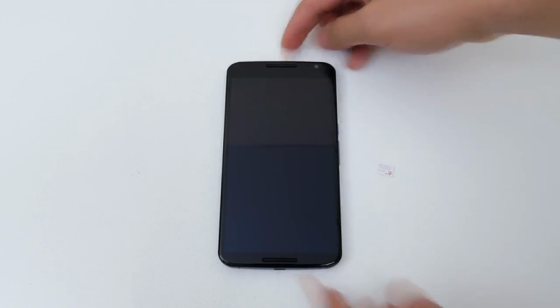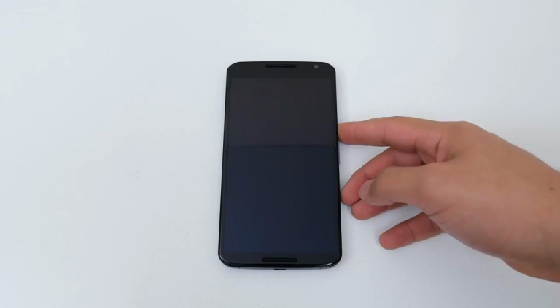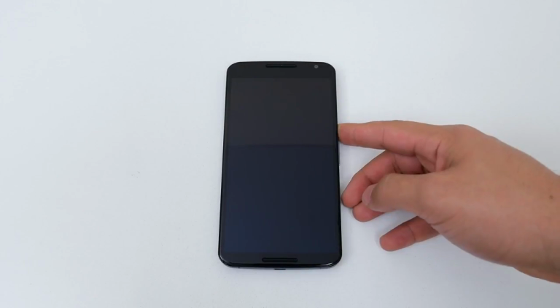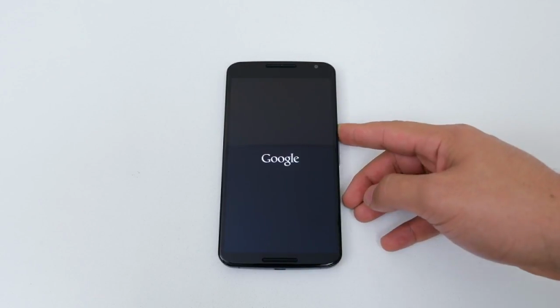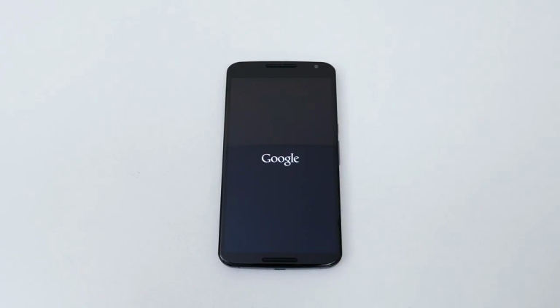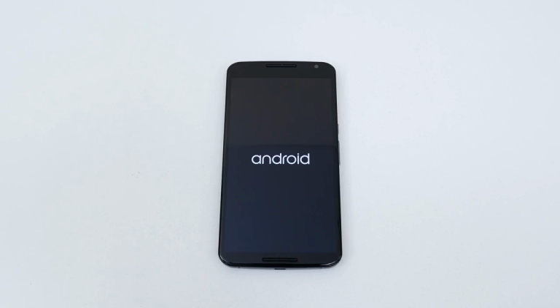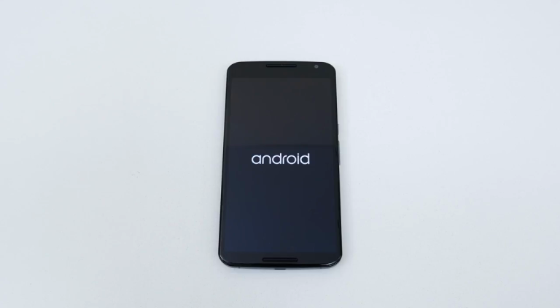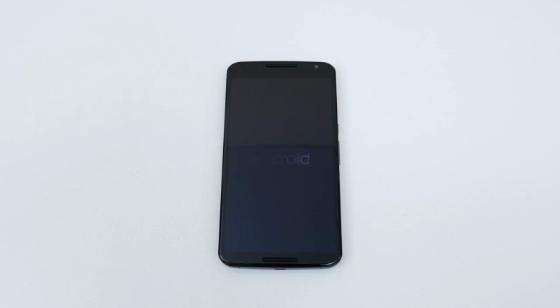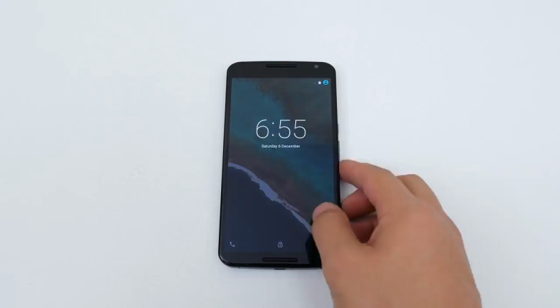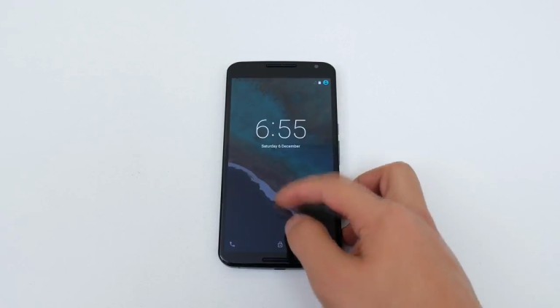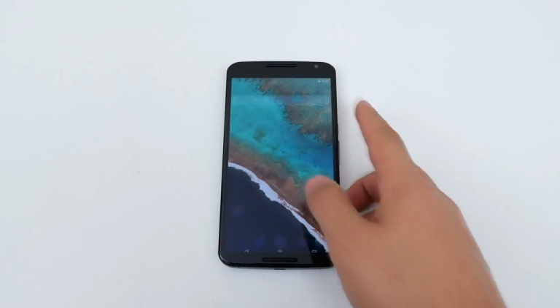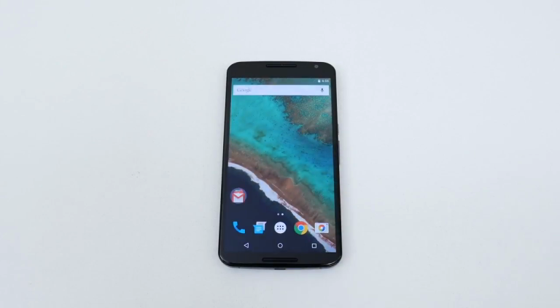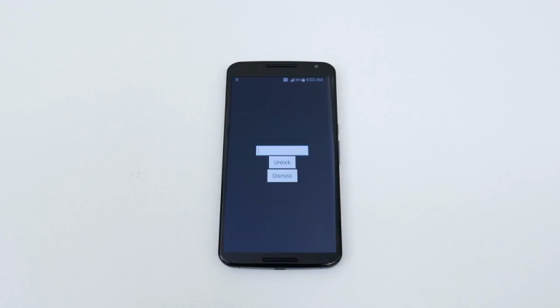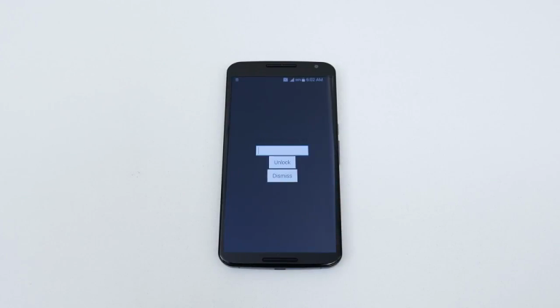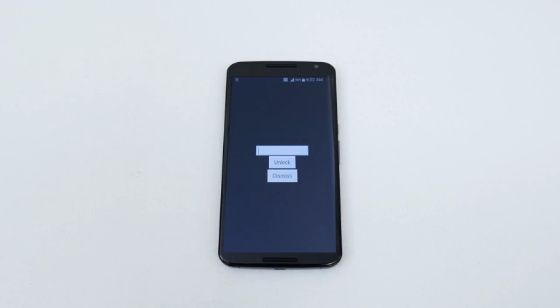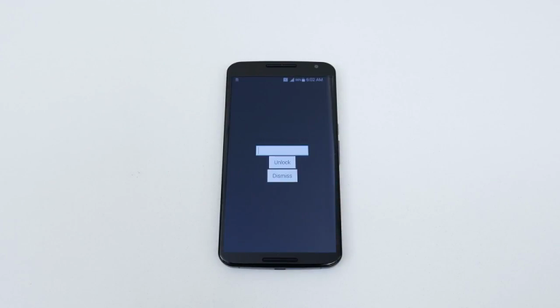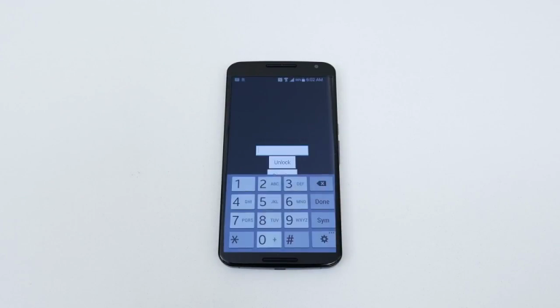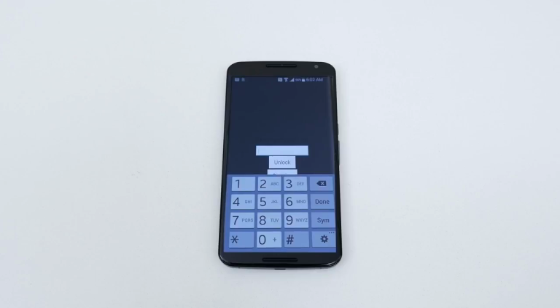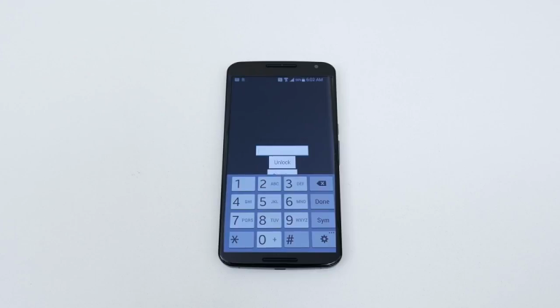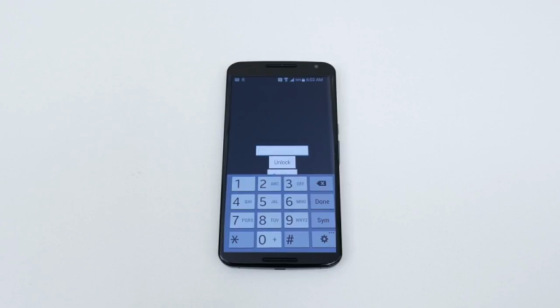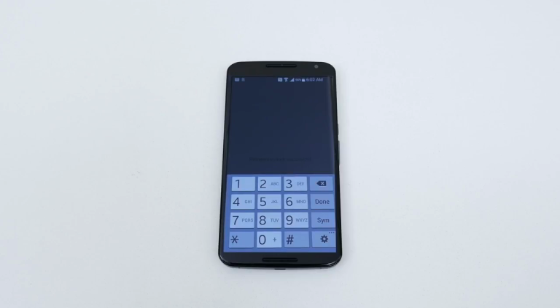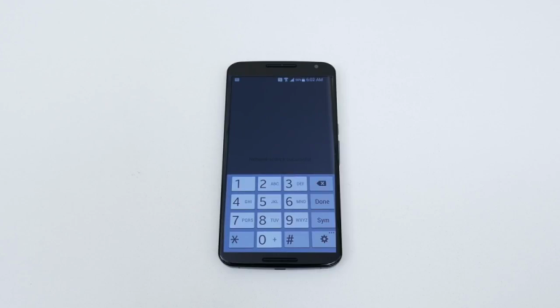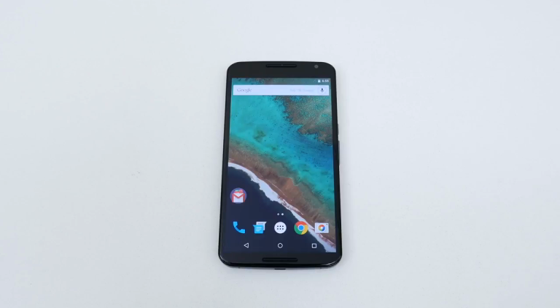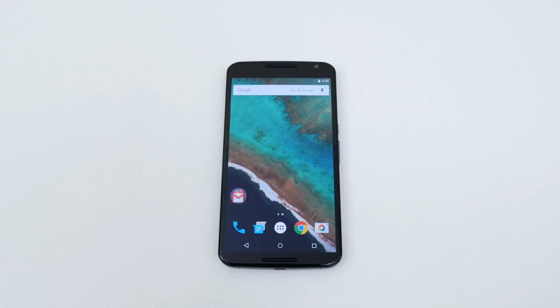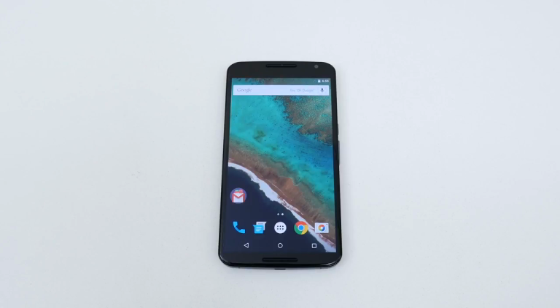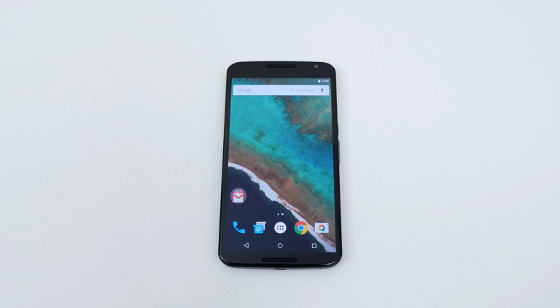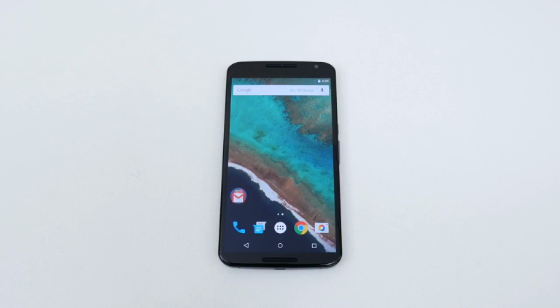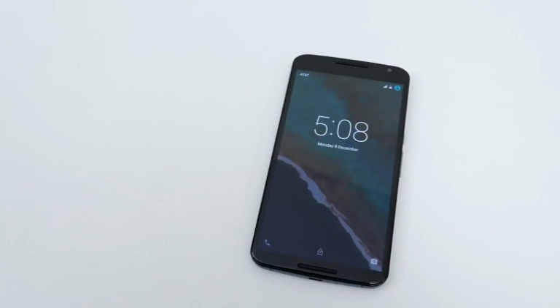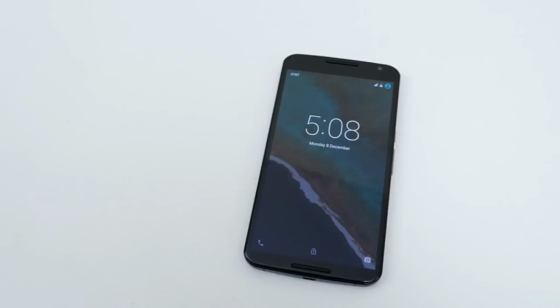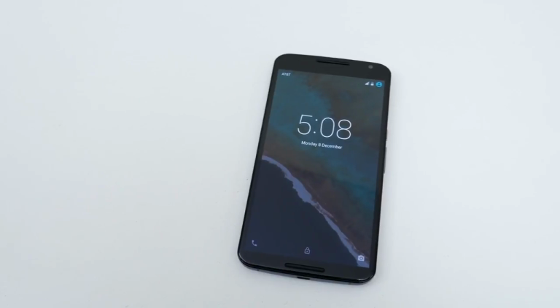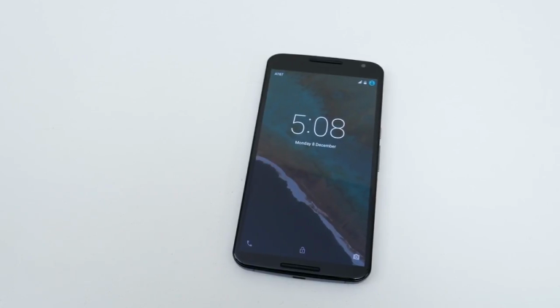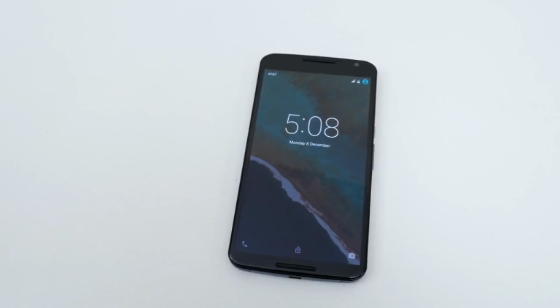After inserting the SIM tray back into the phone, go ahead and power it back on. Once the phone boots up, leave the lock screen. It will take you to the SIM unlock page and this is where you enter the unlock that you received from Unlock That Phone. After putting in the pin and hitting unlock, you will get a message stating that the unlocking was successful and it will take you straight to the home screen — your phone becomes permanently unlocked.